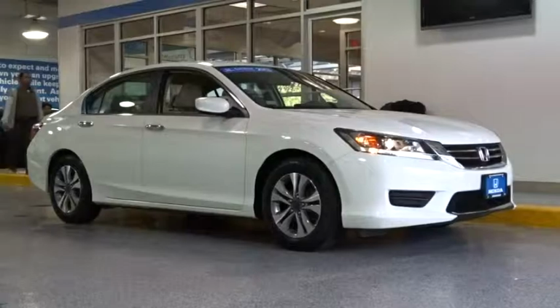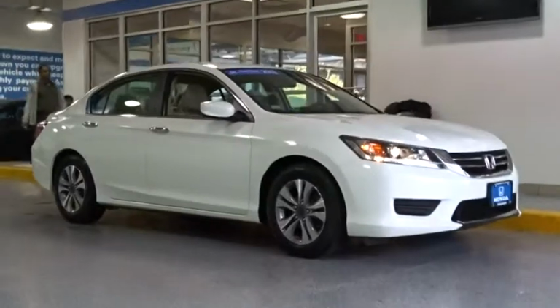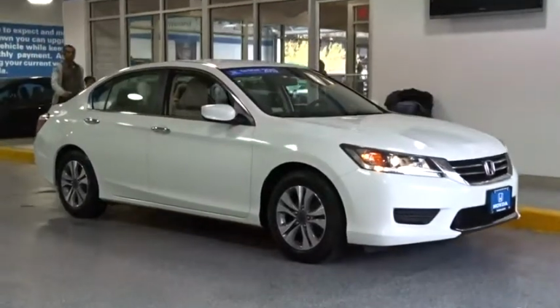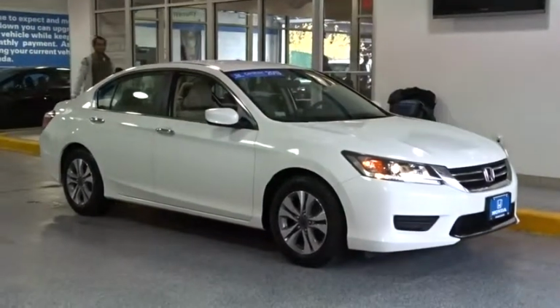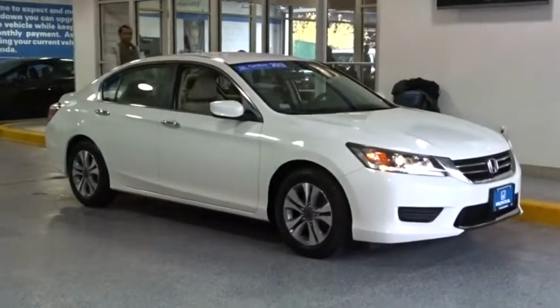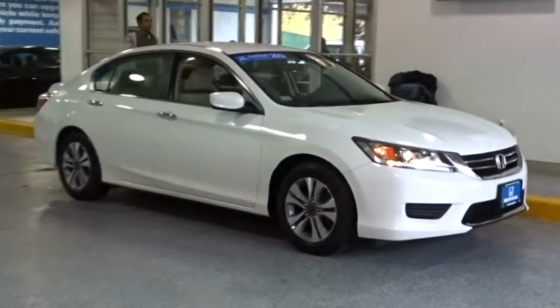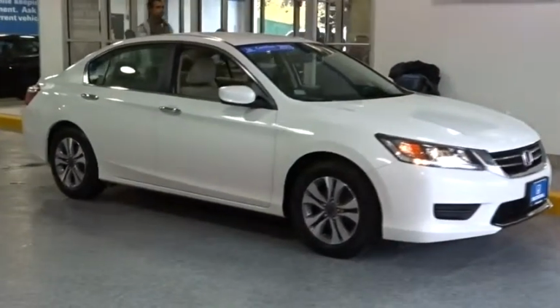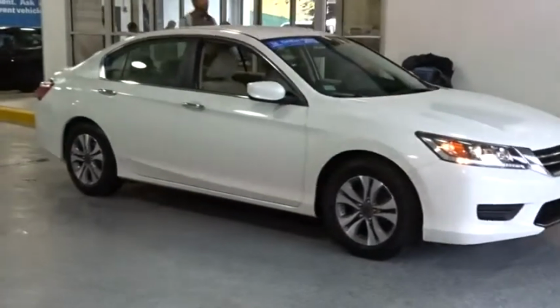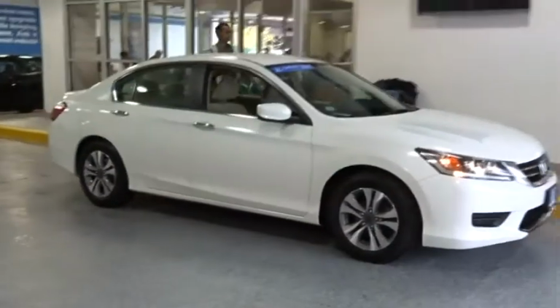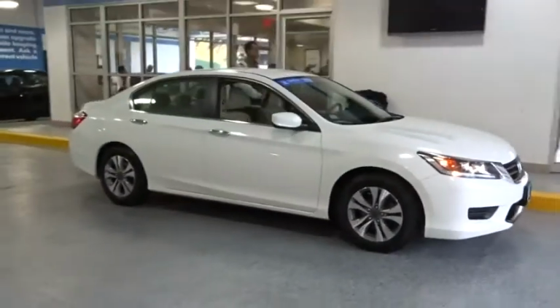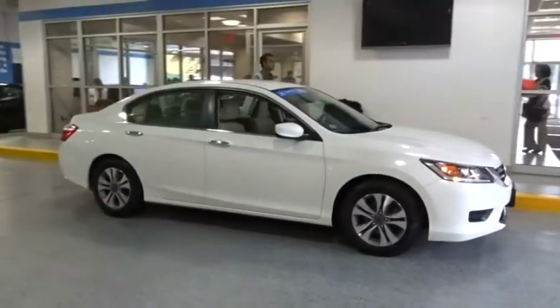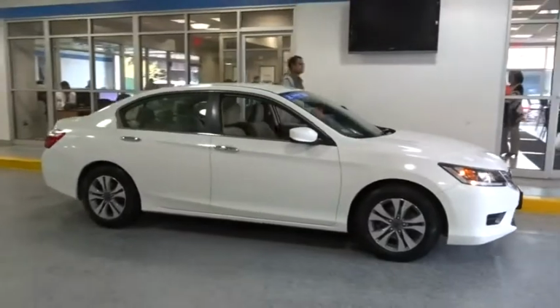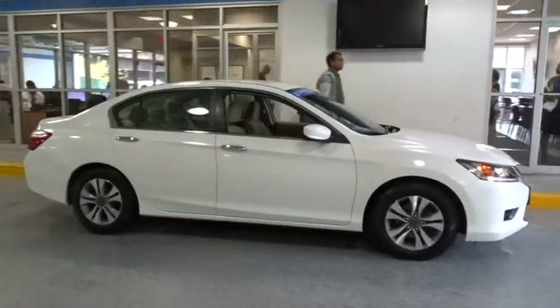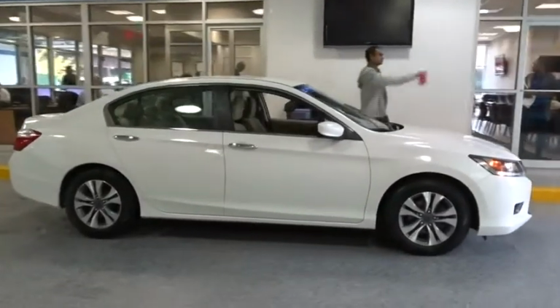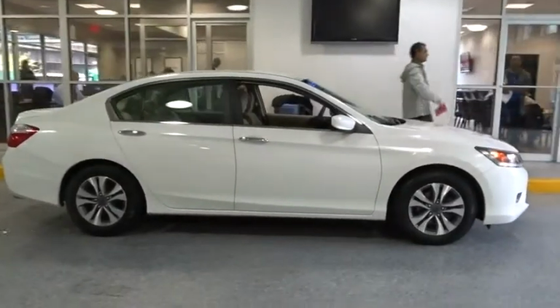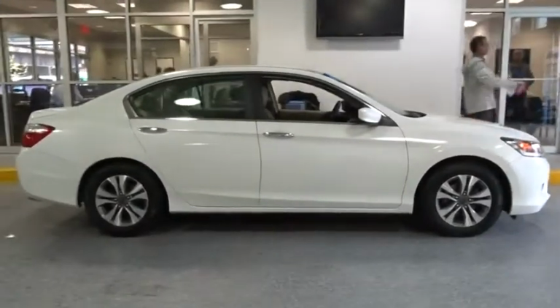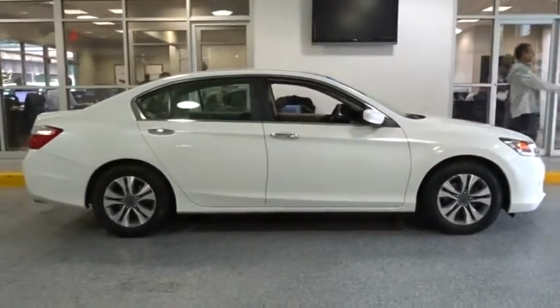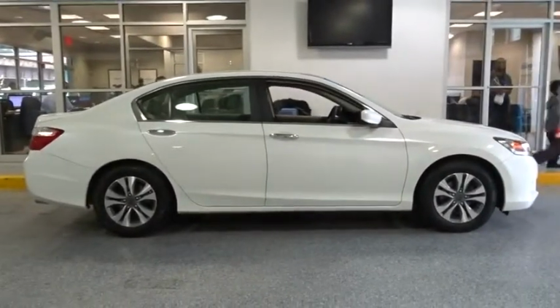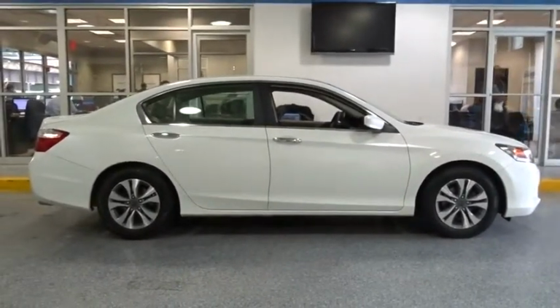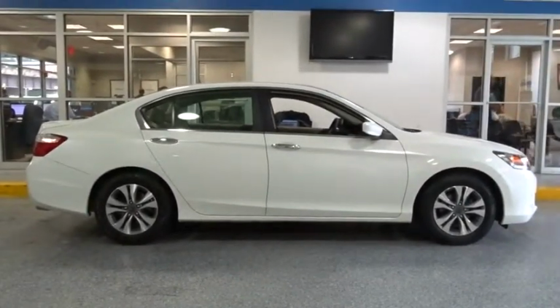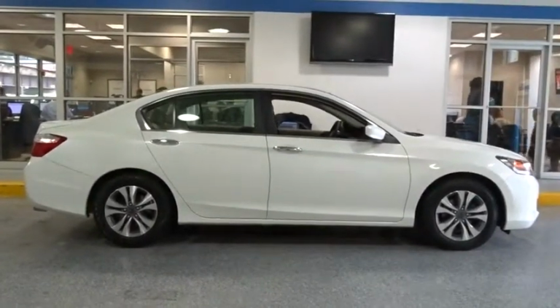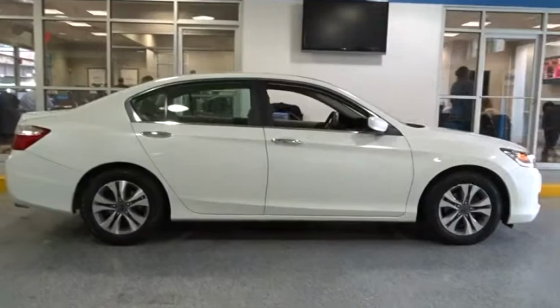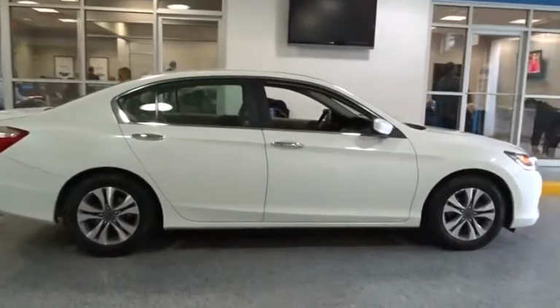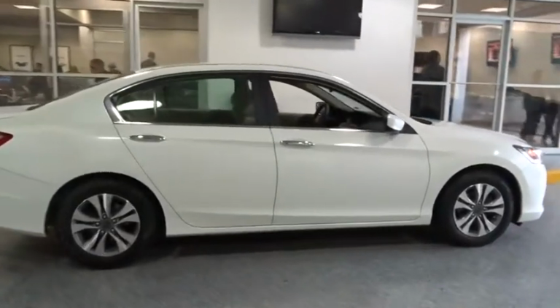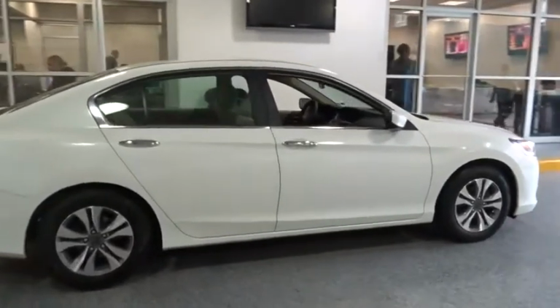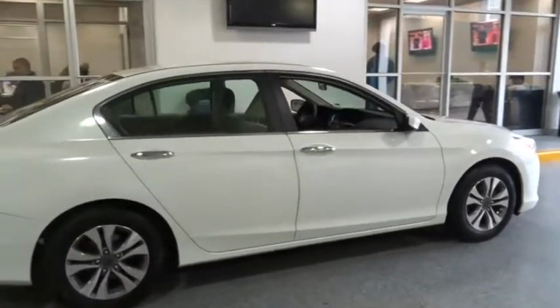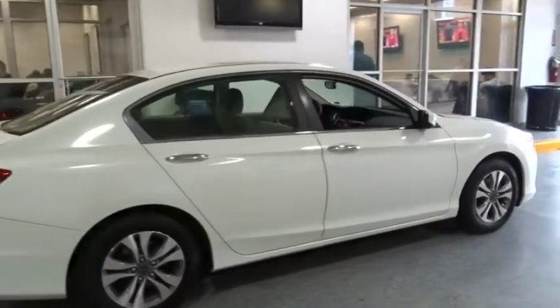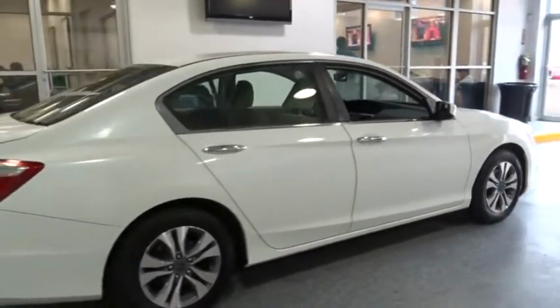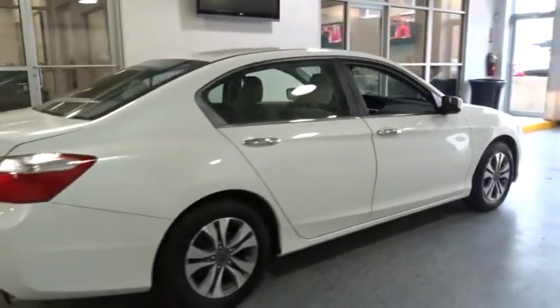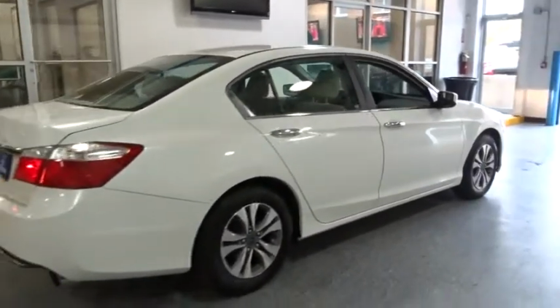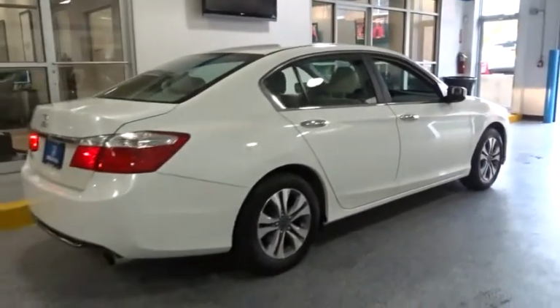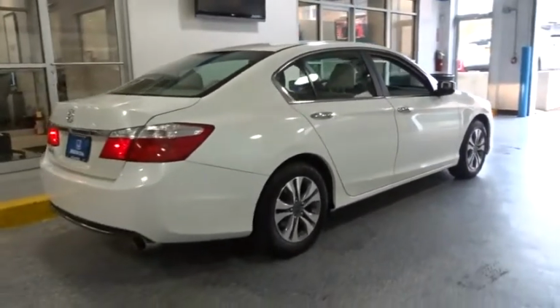The 2013 Accord — ingeniously simple, yet overflowing with luxury and technological creativity. All that and more in the Accord. This vehicle has less than 45,000 miles. Here are some of this vehicle's great options.